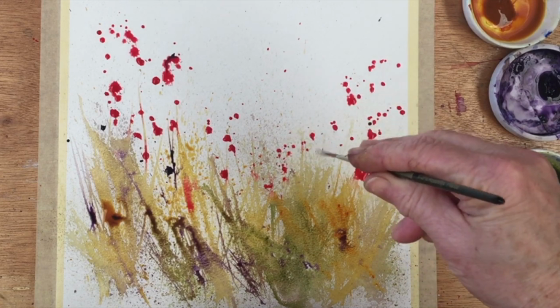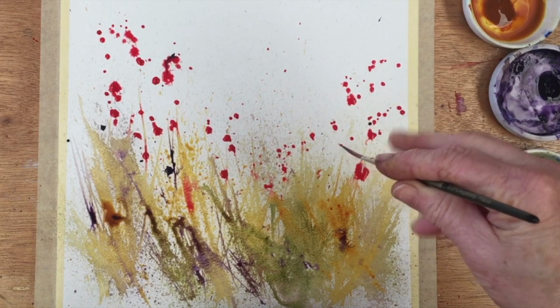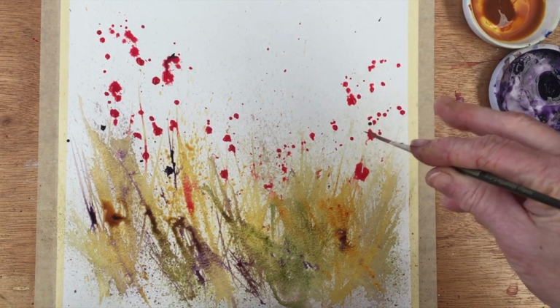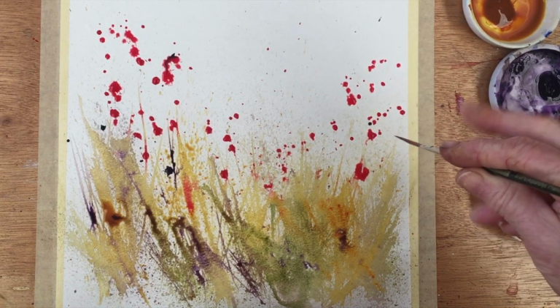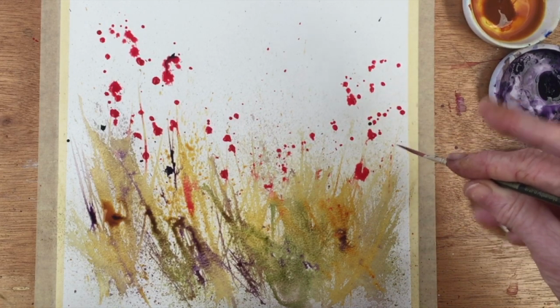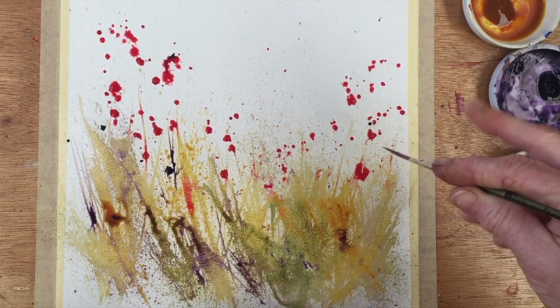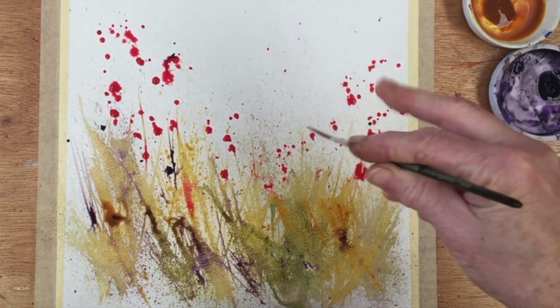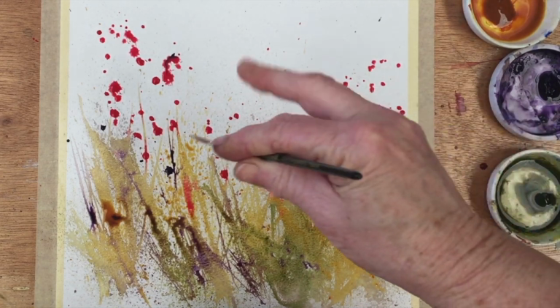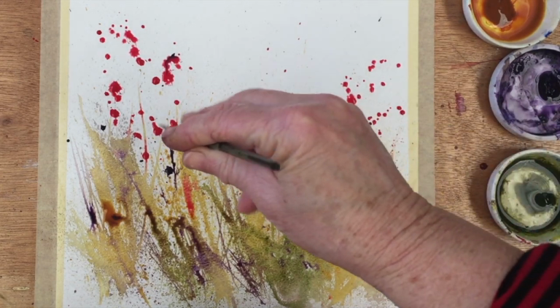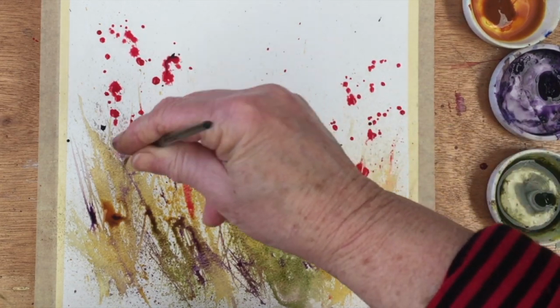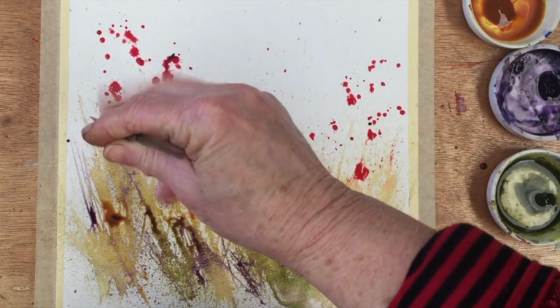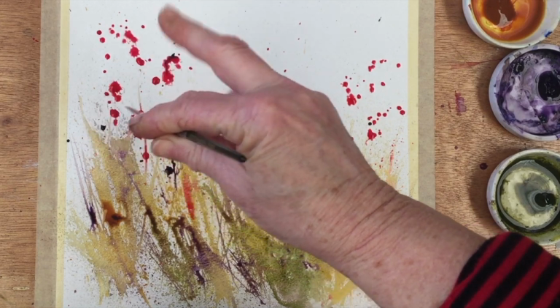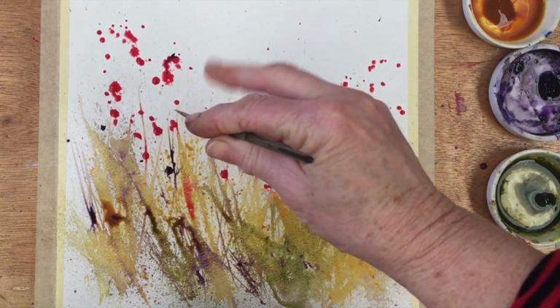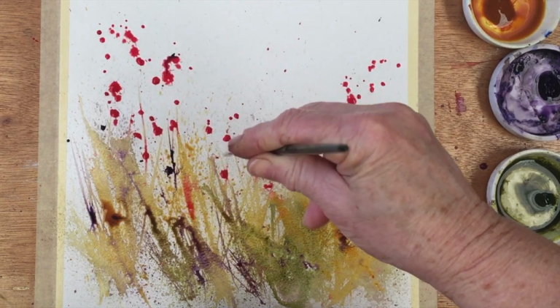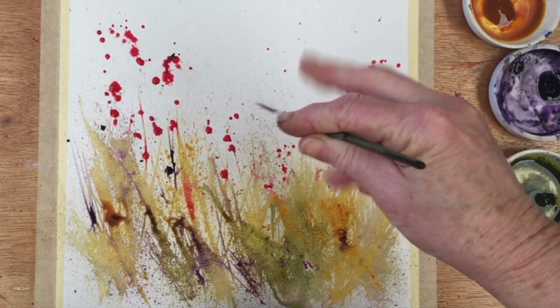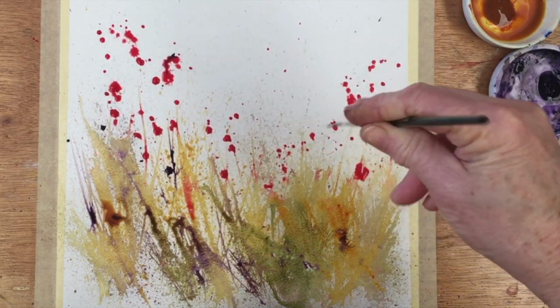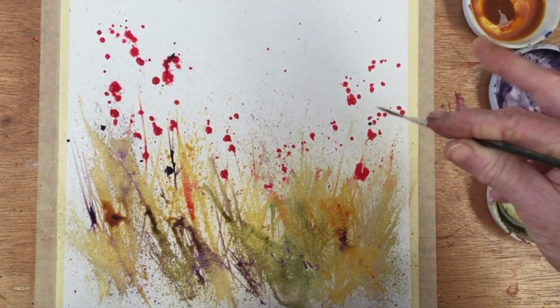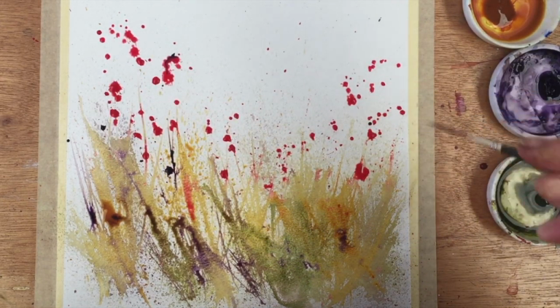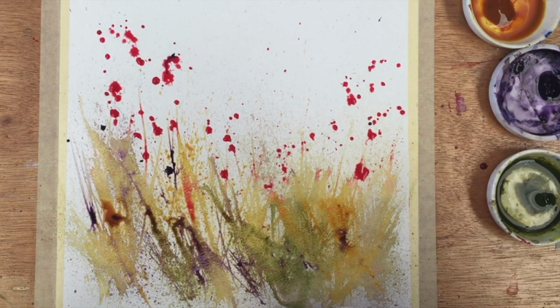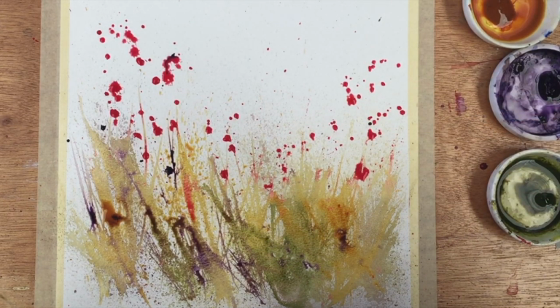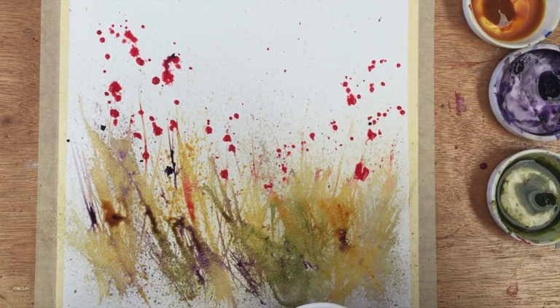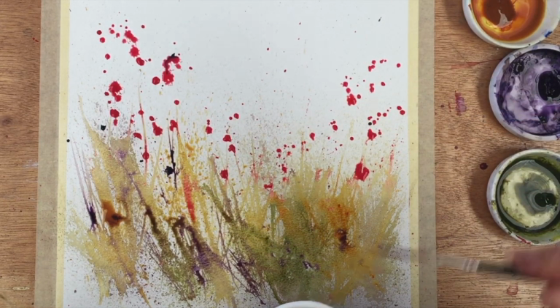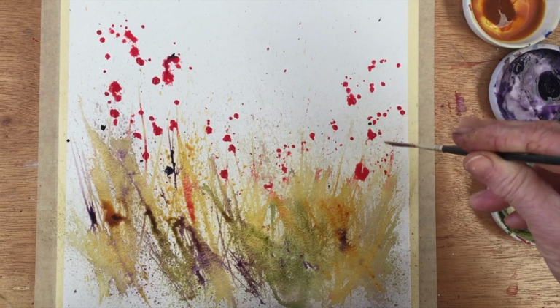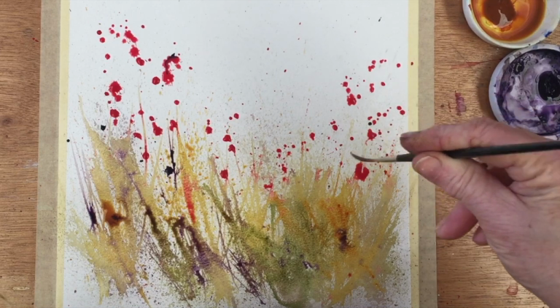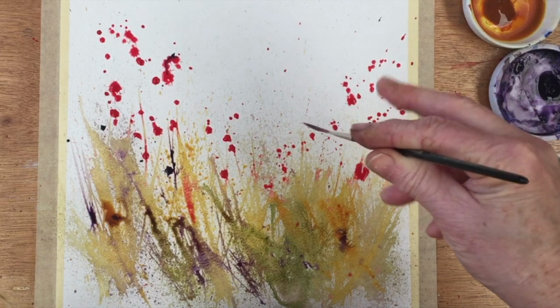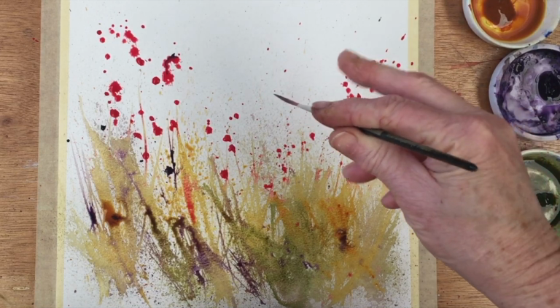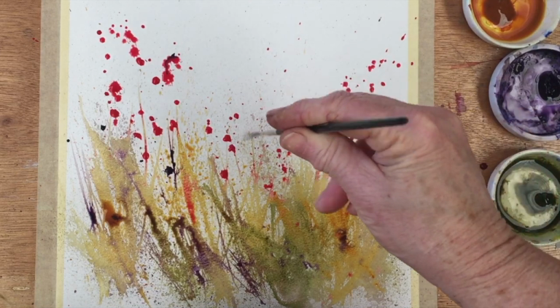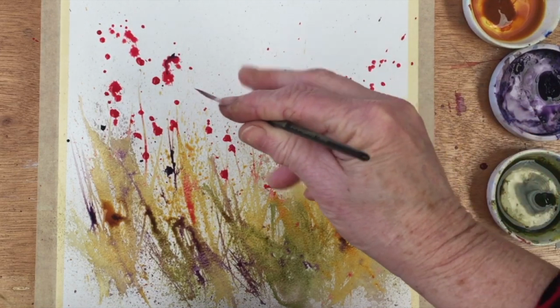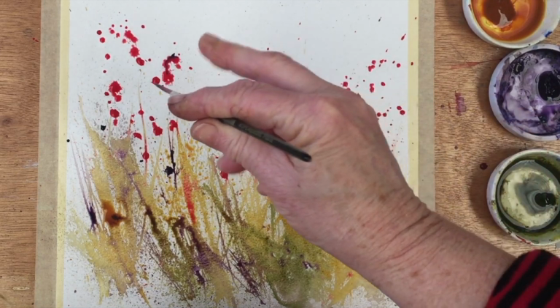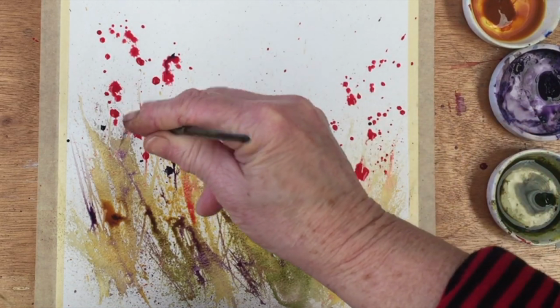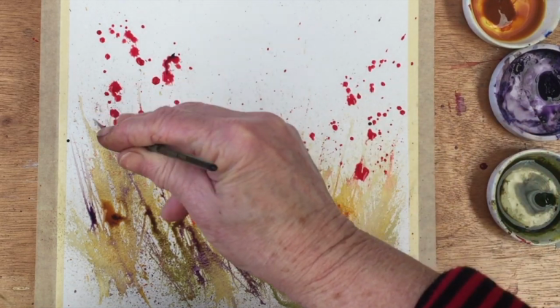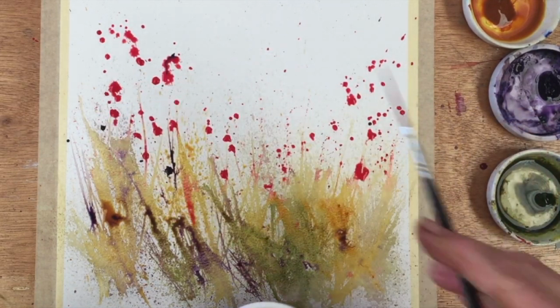I'm also flicking some more red on with the sabre brush so we get the impression of poppies in the further distance, giving us all sorts of different sizes of red blobs.